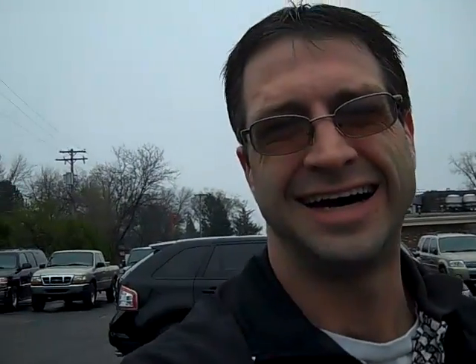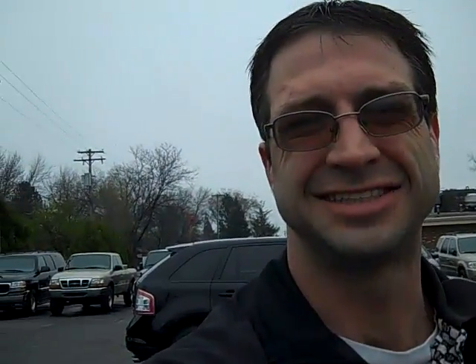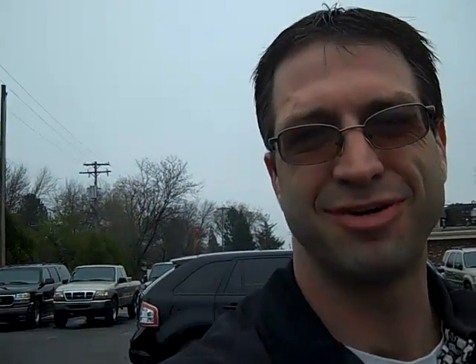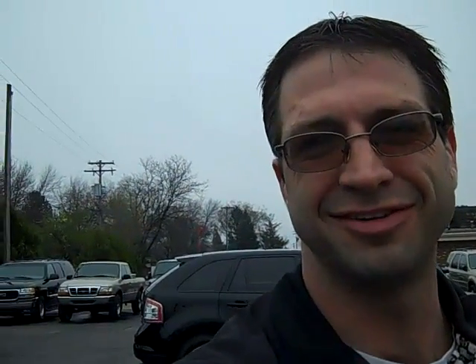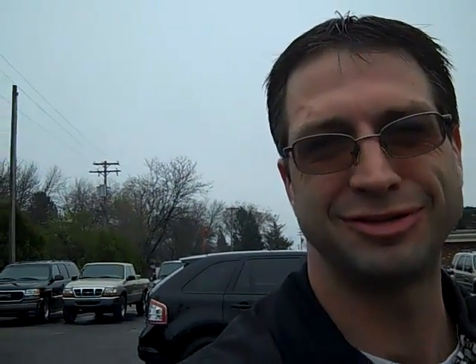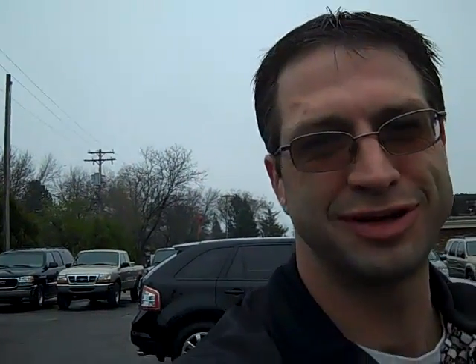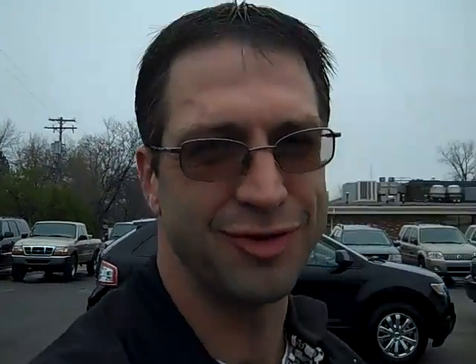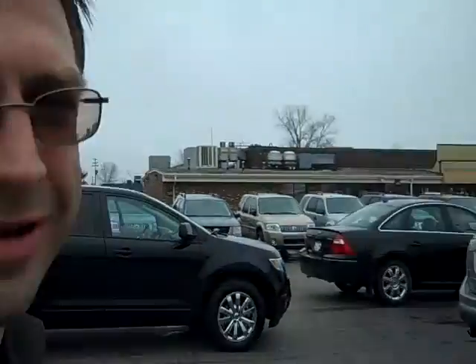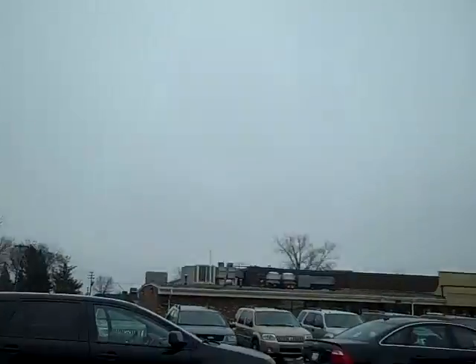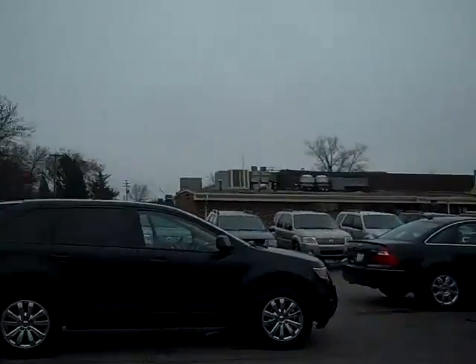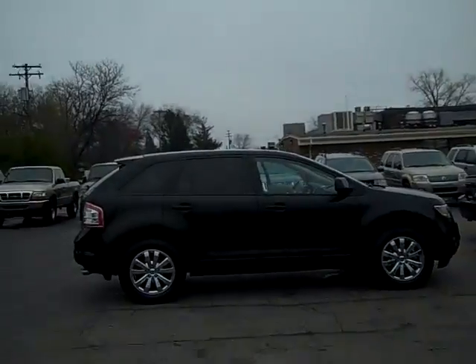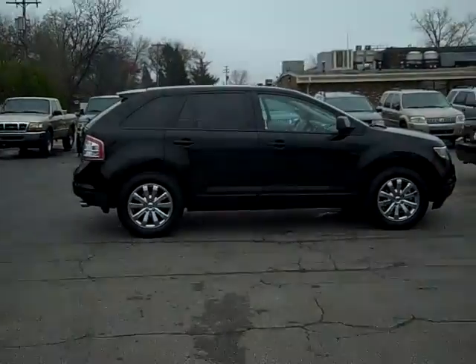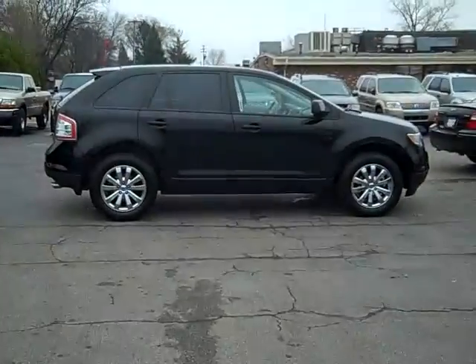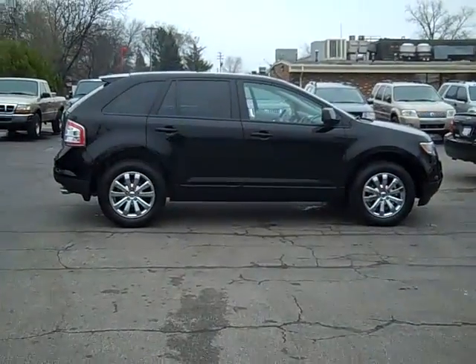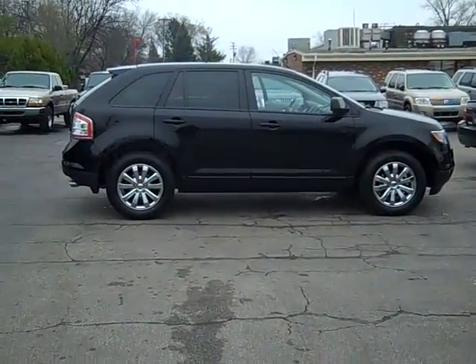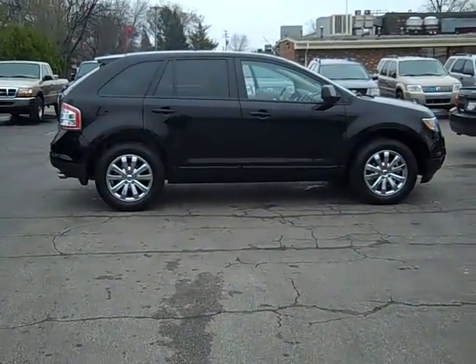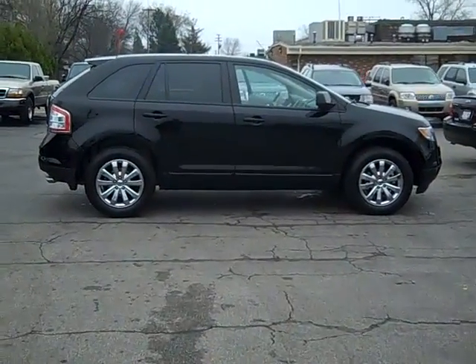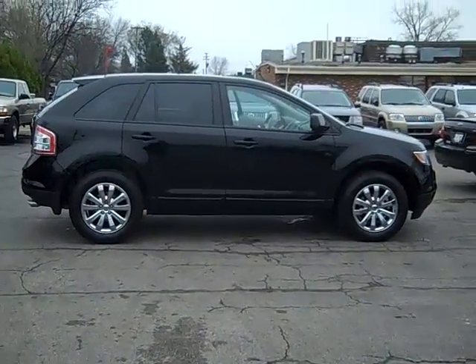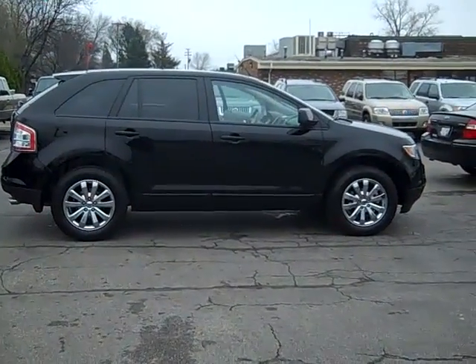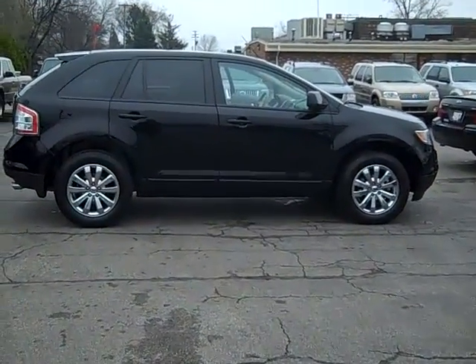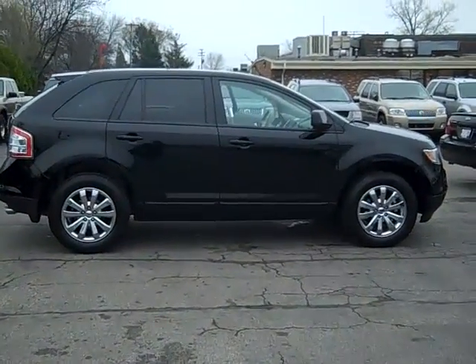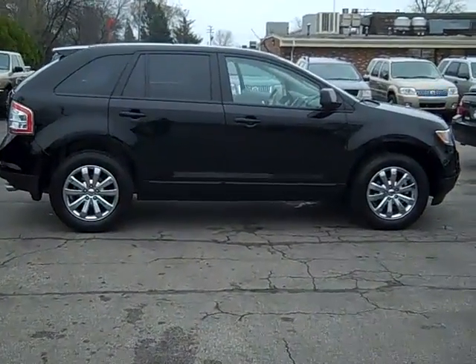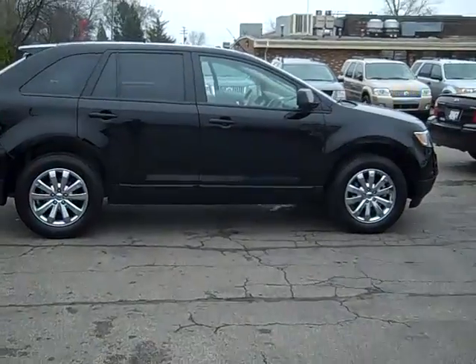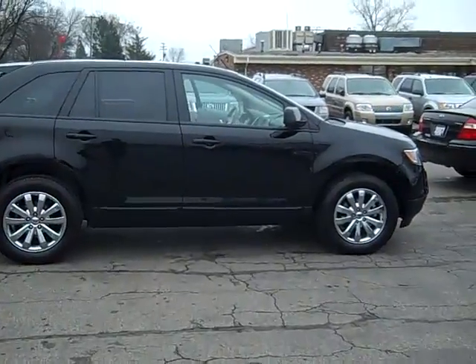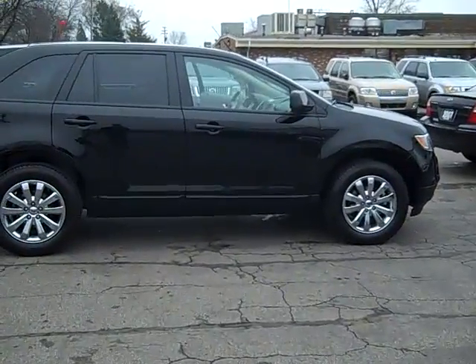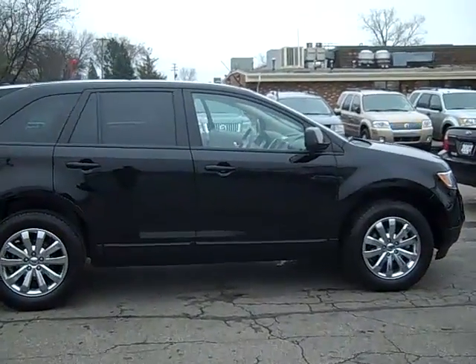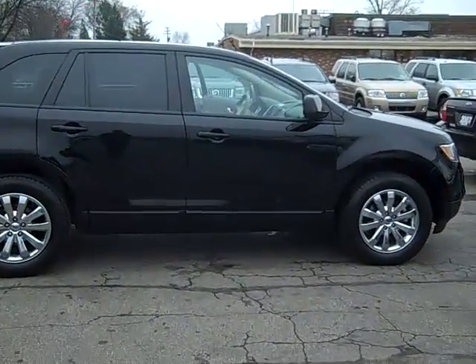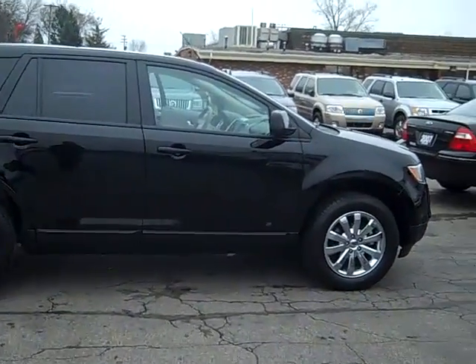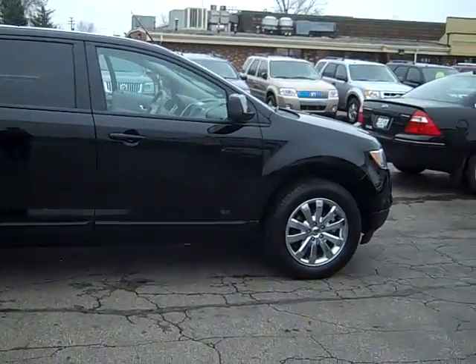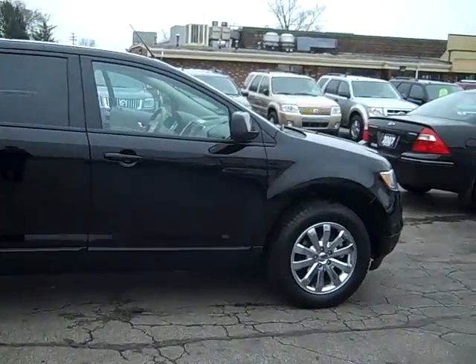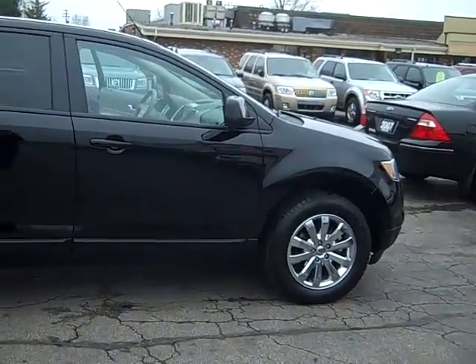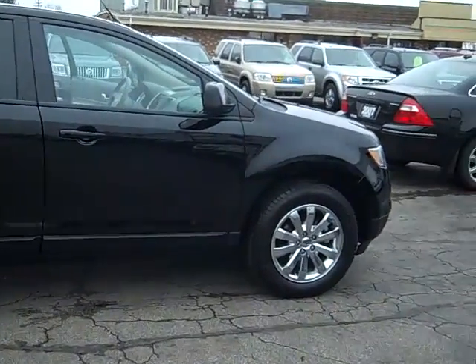Hi, this is Scott Brindley, internet manager with Midland Ford. This is stock number PT9983 — this is our 2009 Ford Edge, it is black in color.